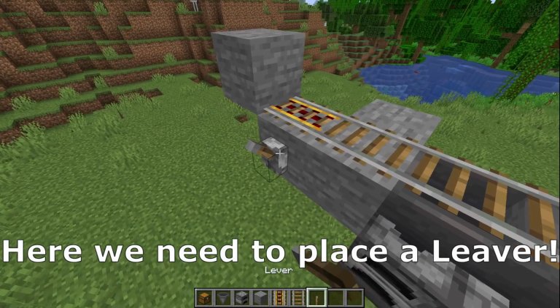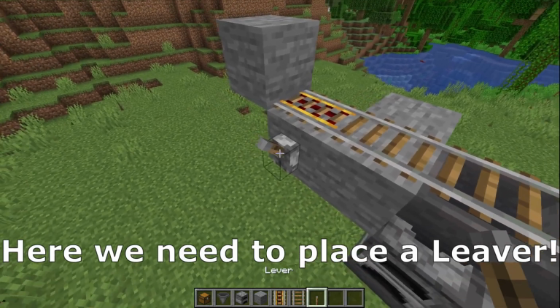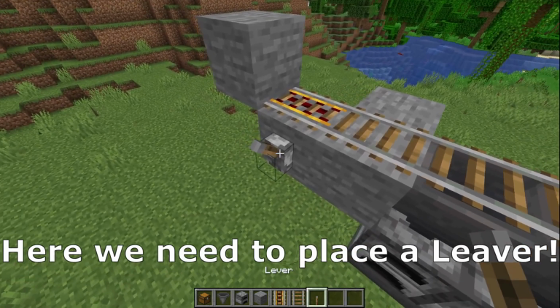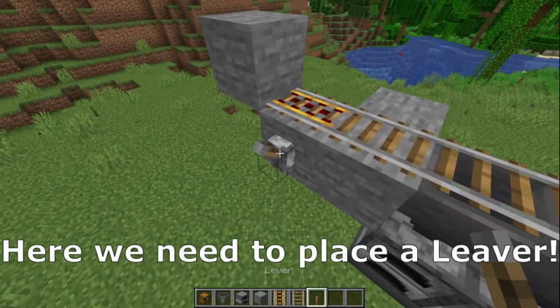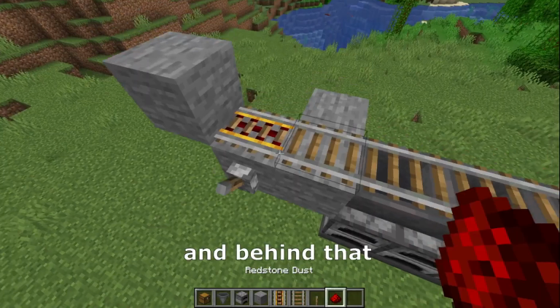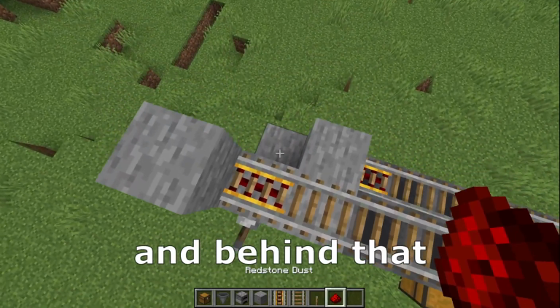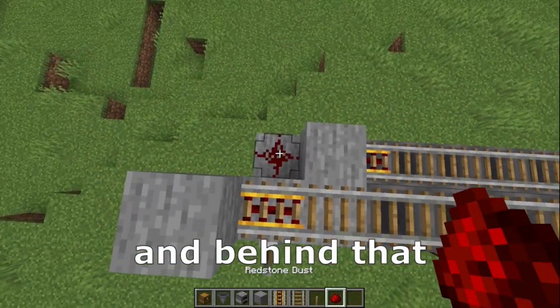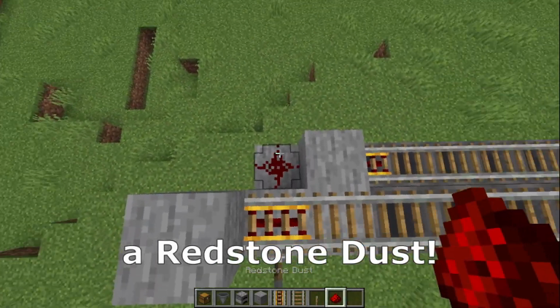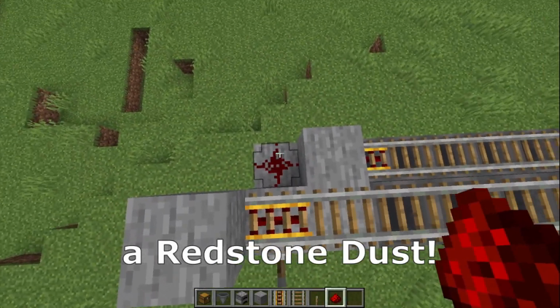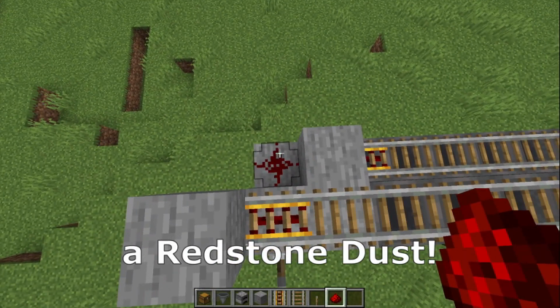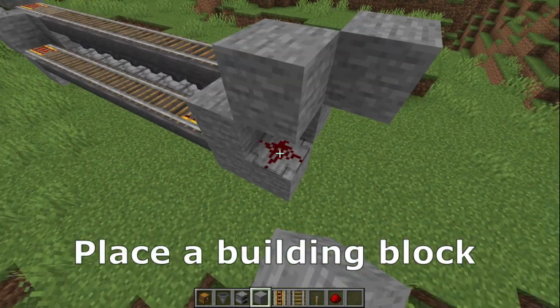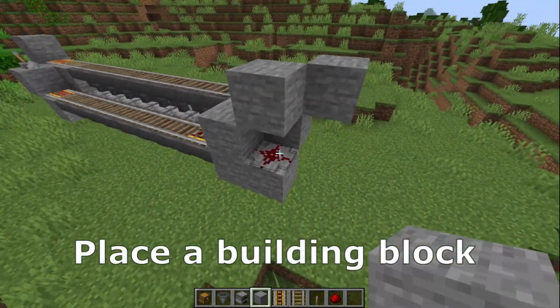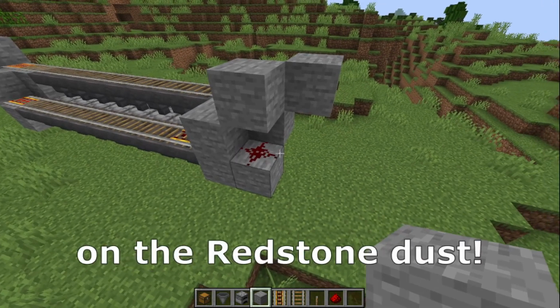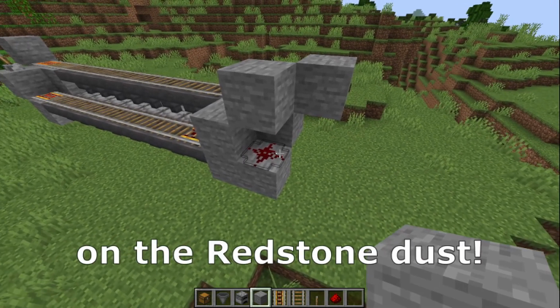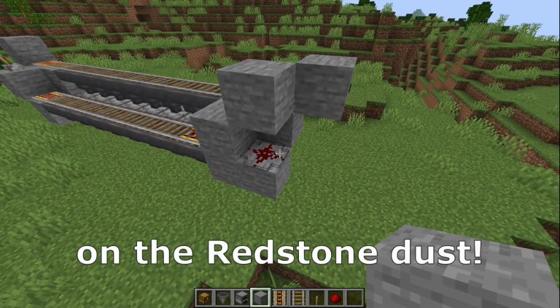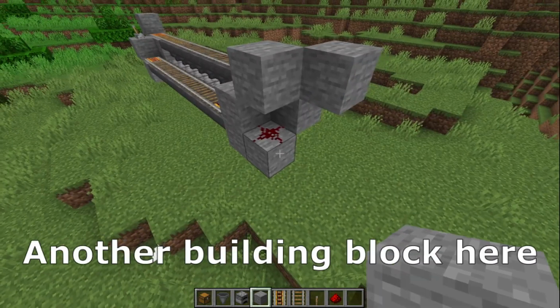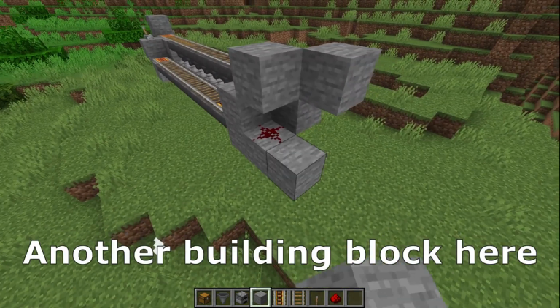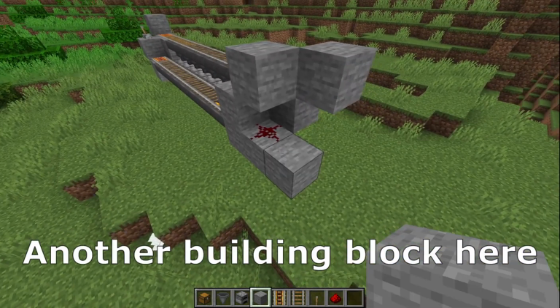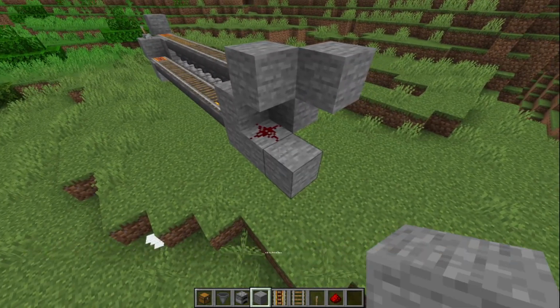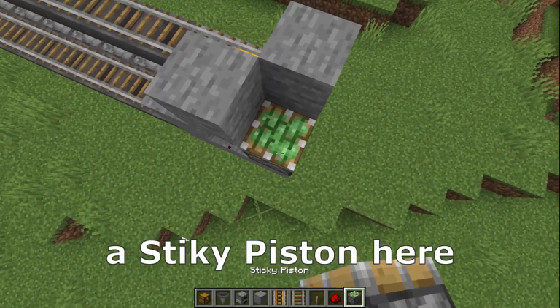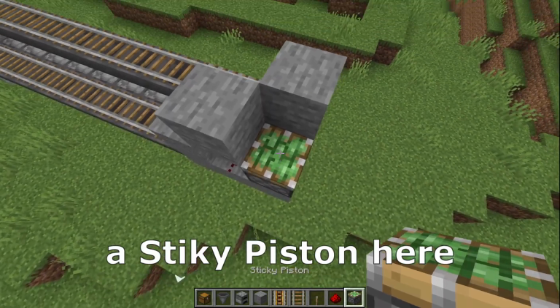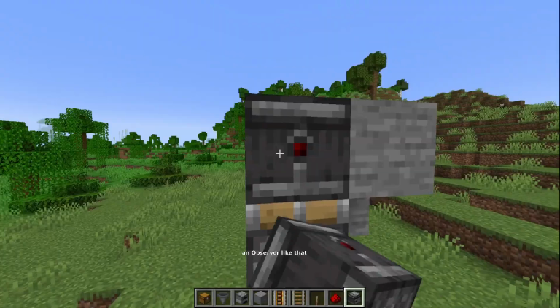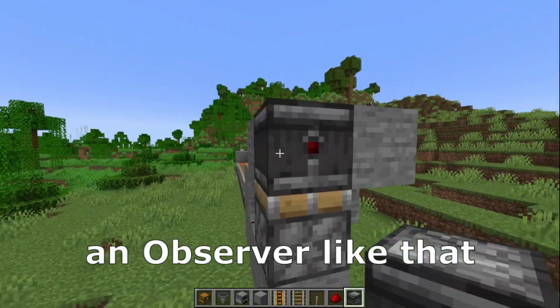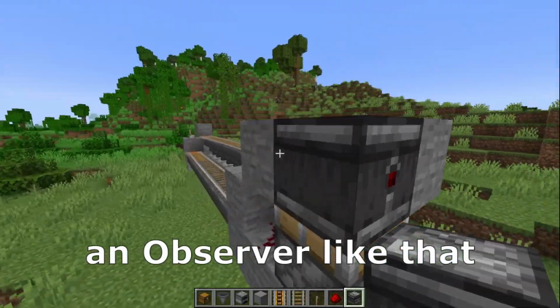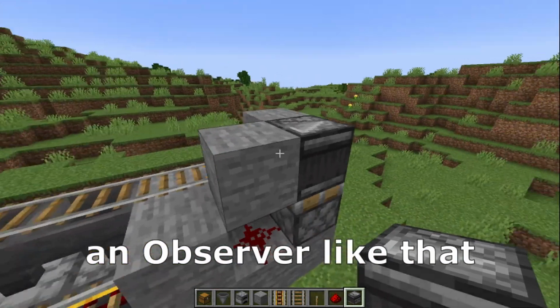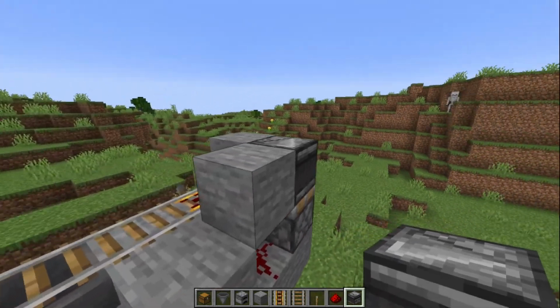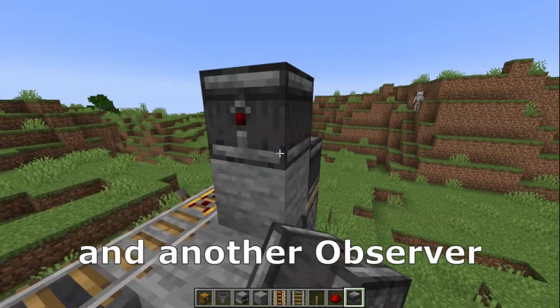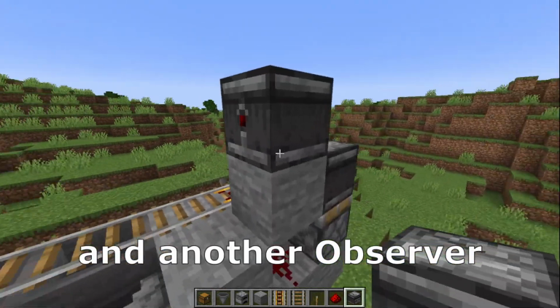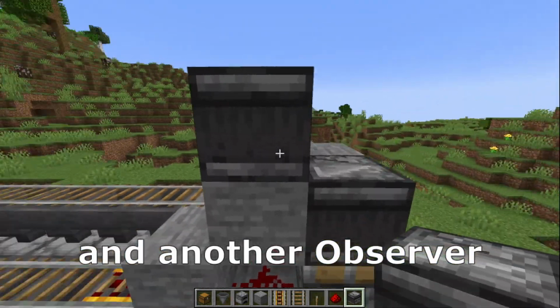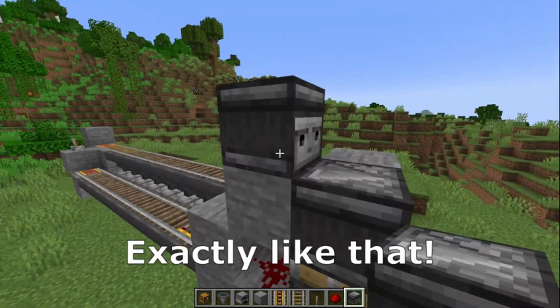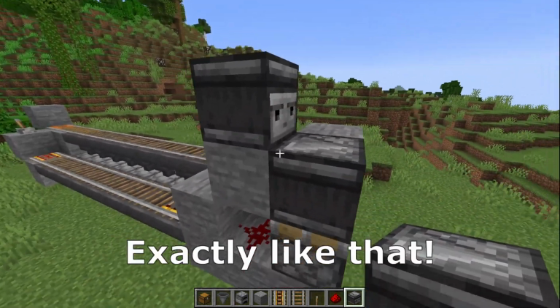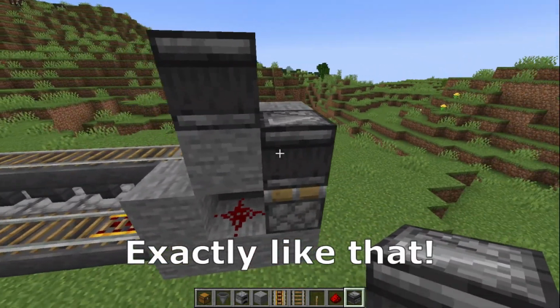Here we need to place a lever and behind that a redstone dust. Place a building block on the redstone dust, another building block here, a piston here, an observer like that, and another observer exactly like that.